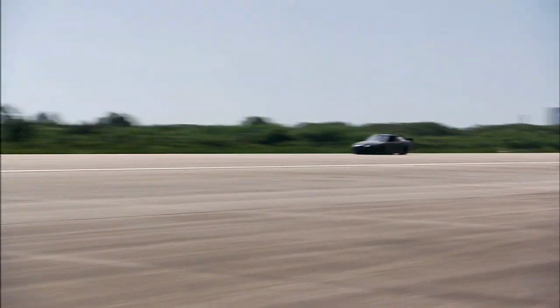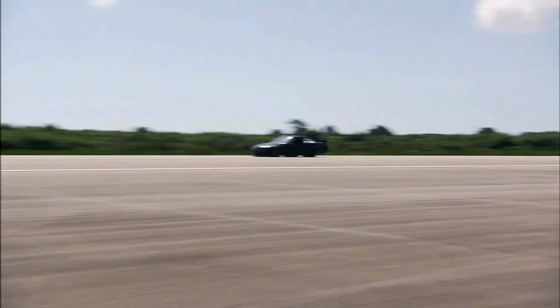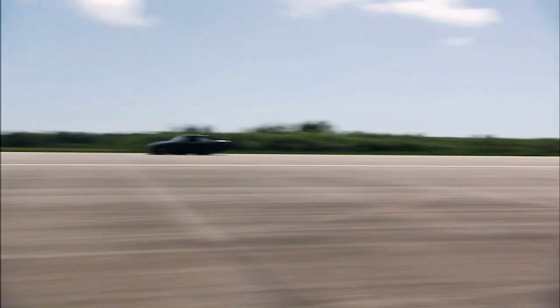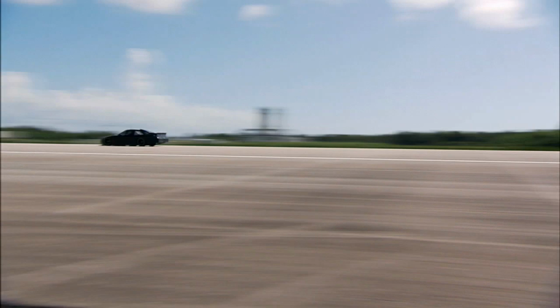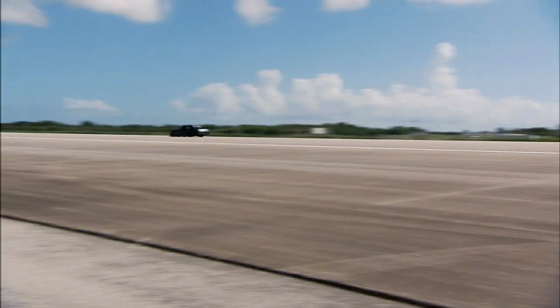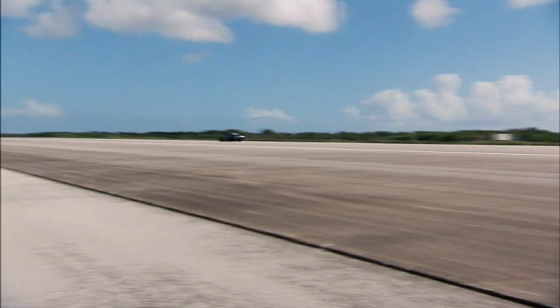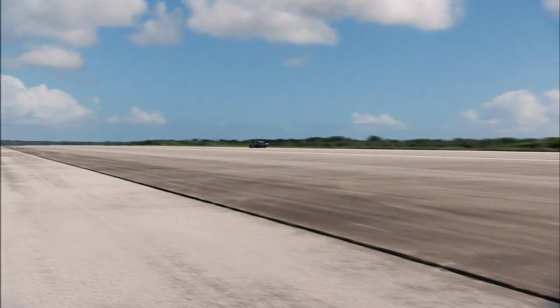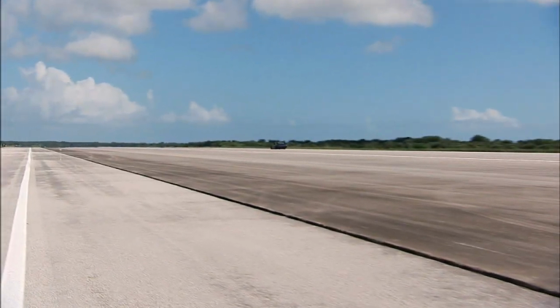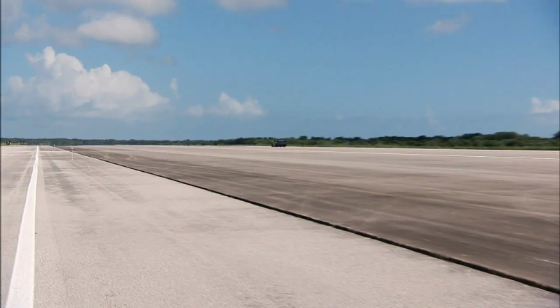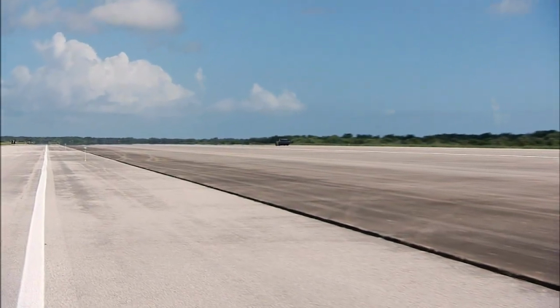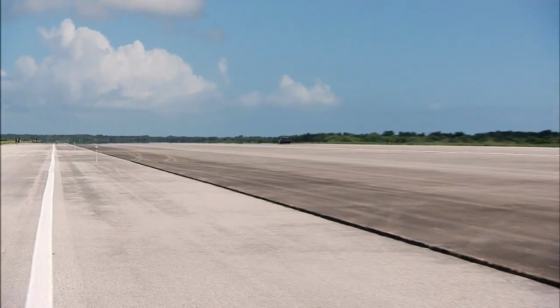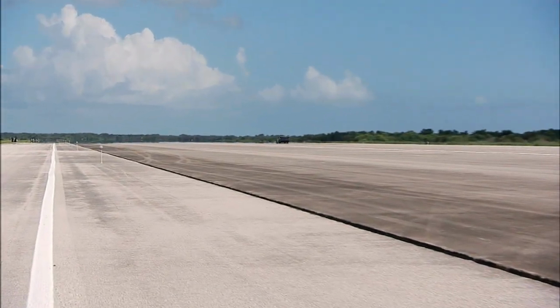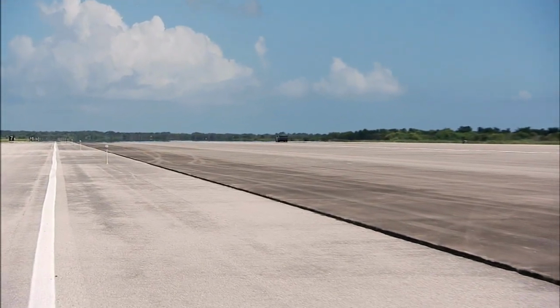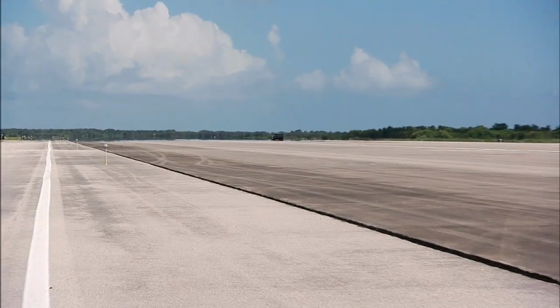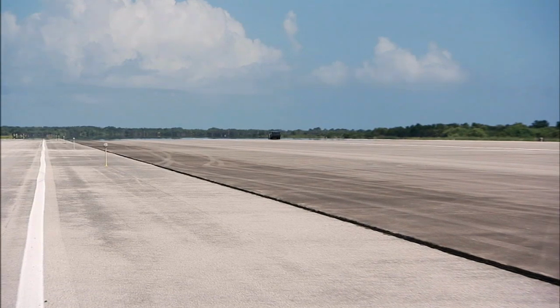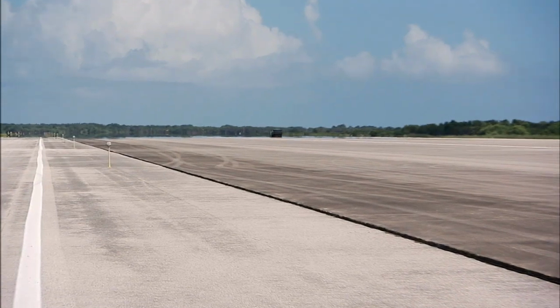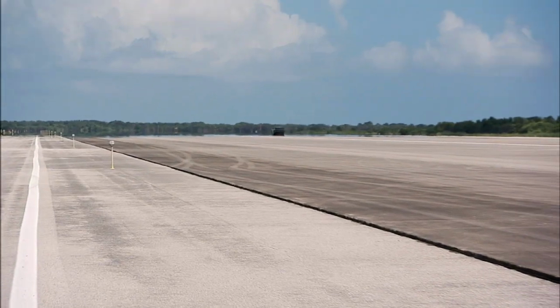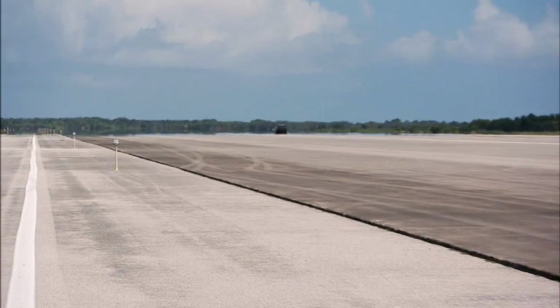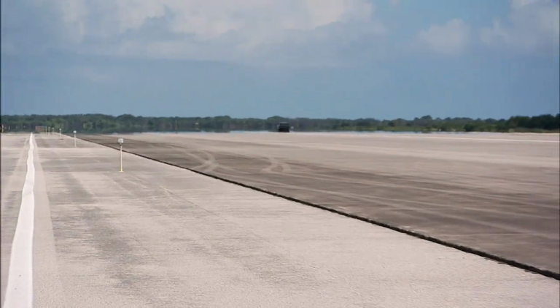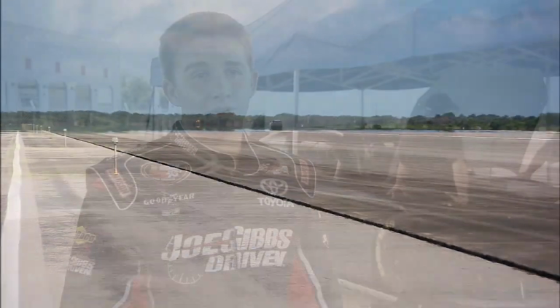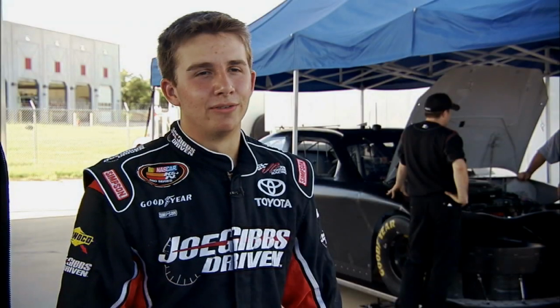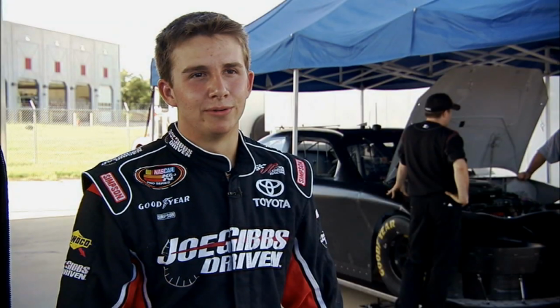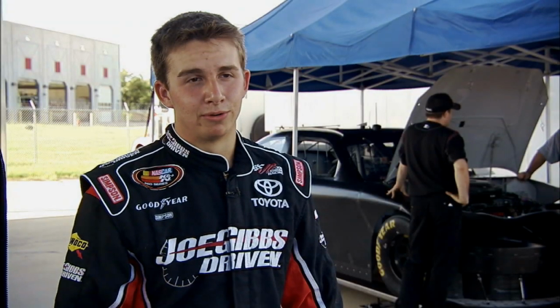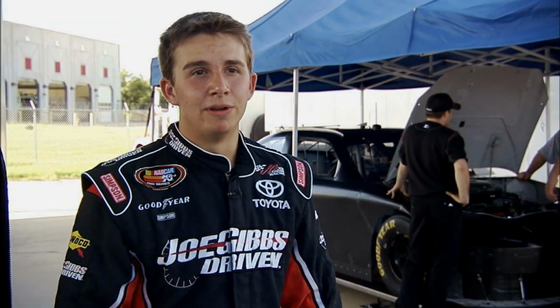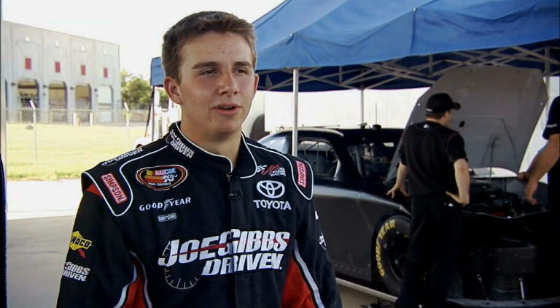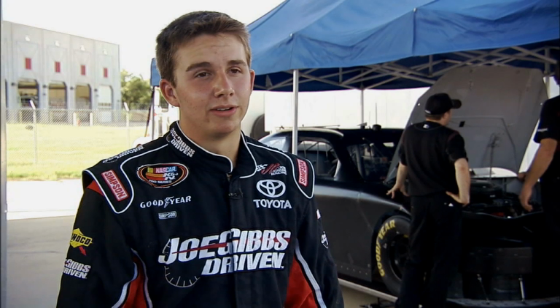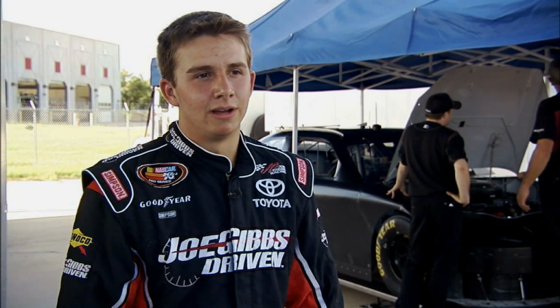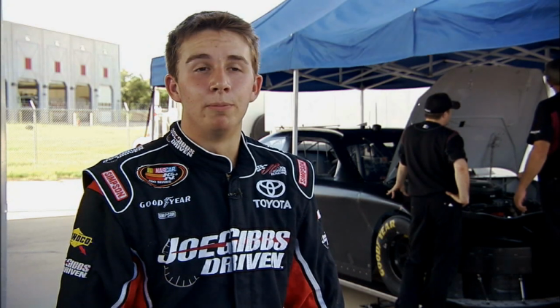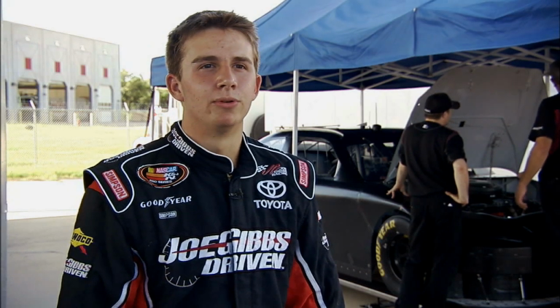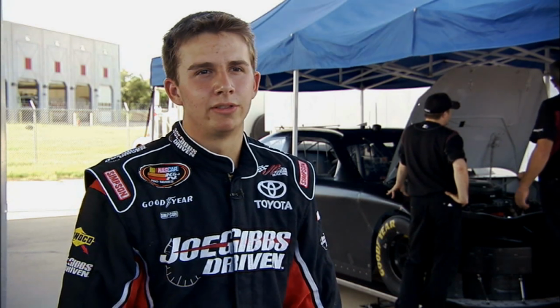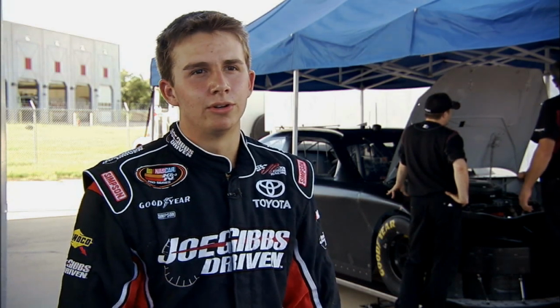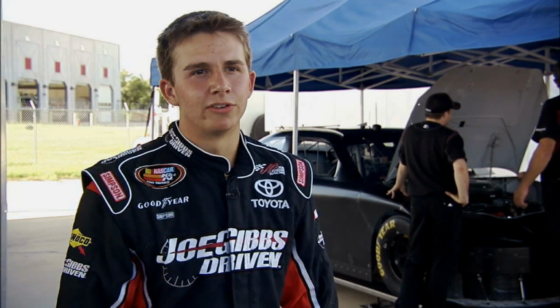The three-mile-long runway at Kennedy is one of the longest in the world. It also is flatter than many other testing grounds for high-performance vehicles. Obviously, with the runway being so long, it opens up a lot of things that you can do for testing.